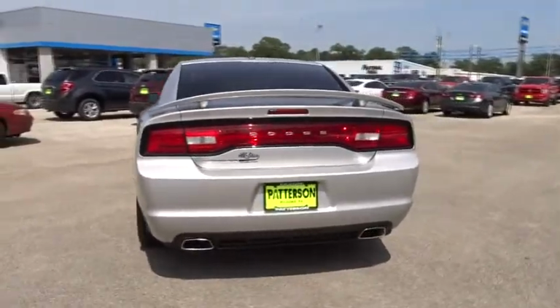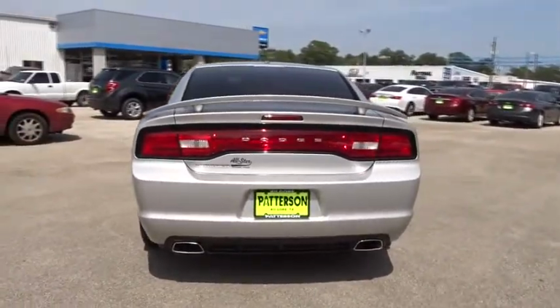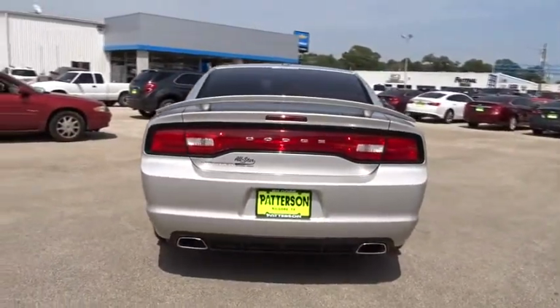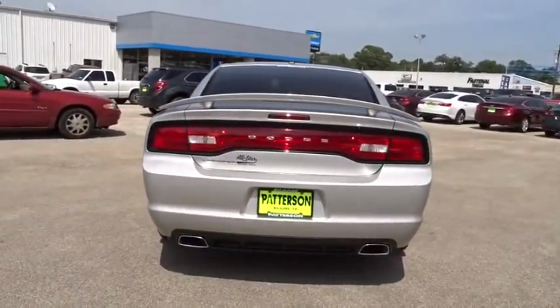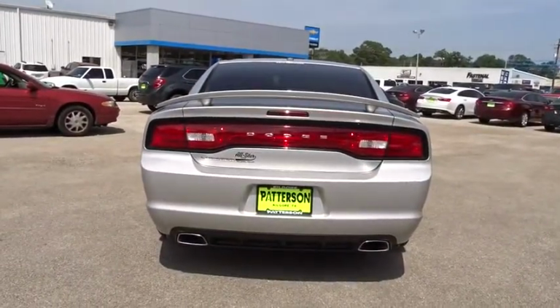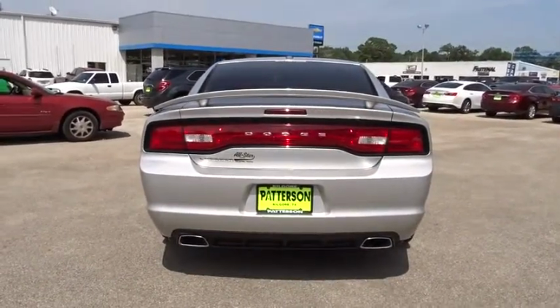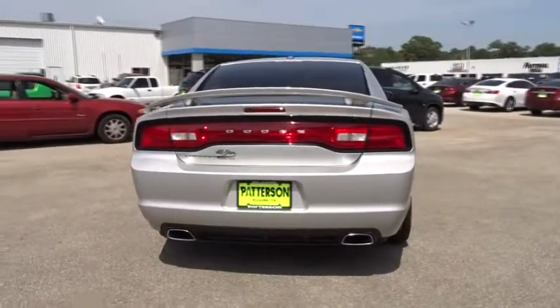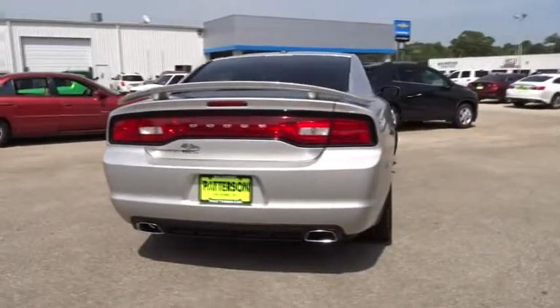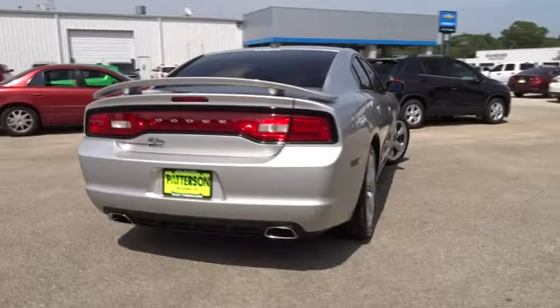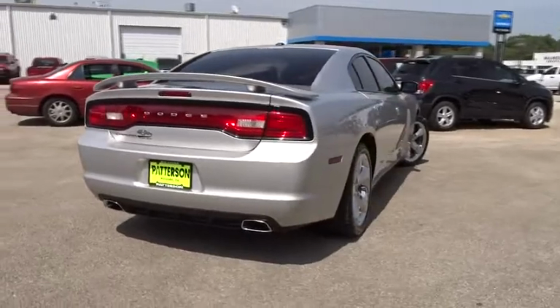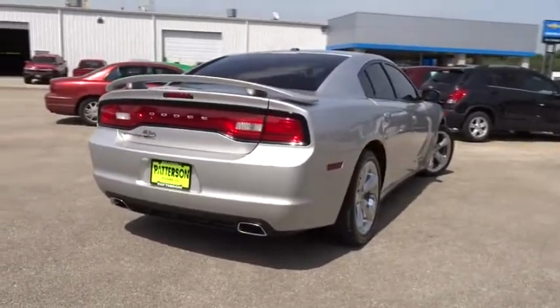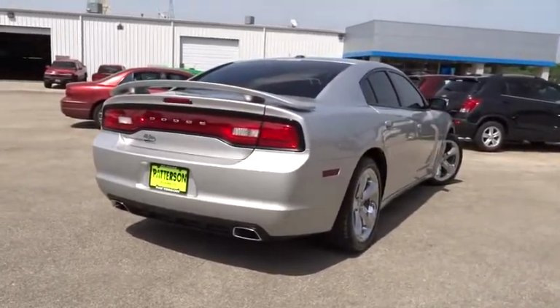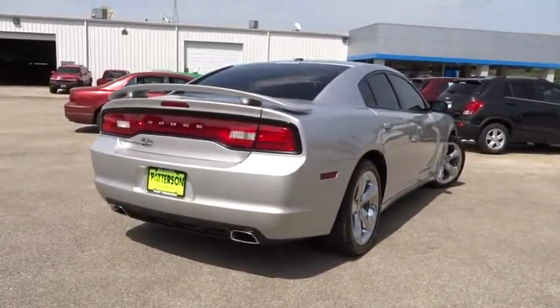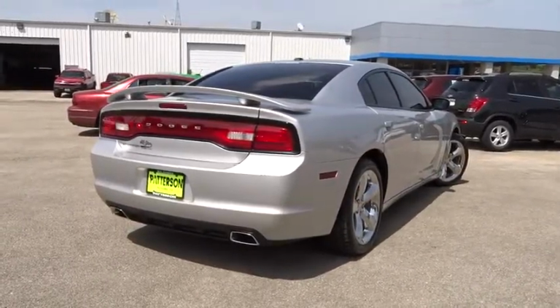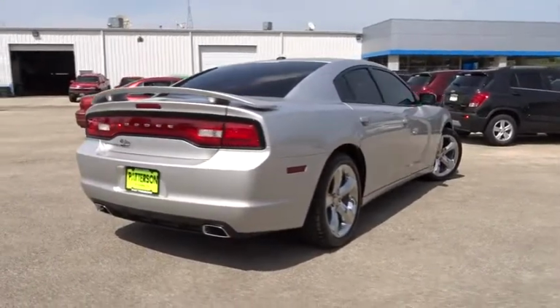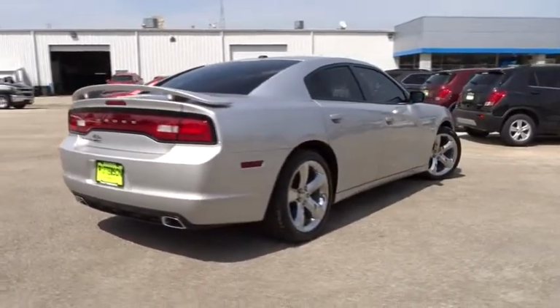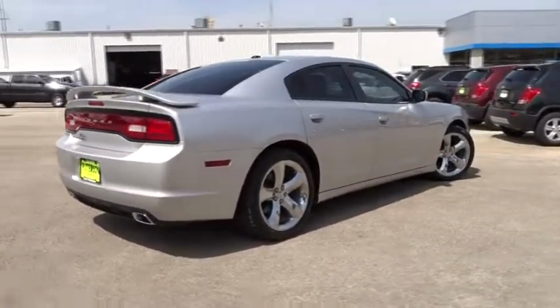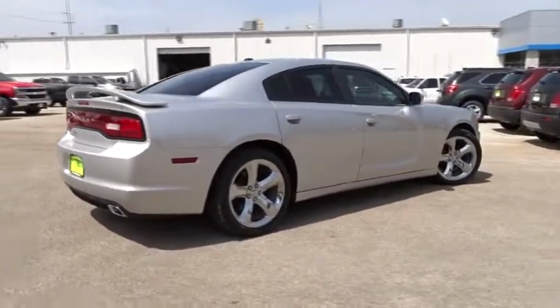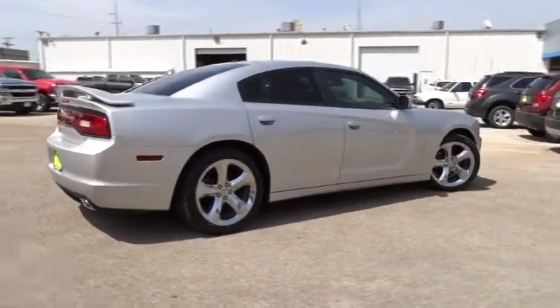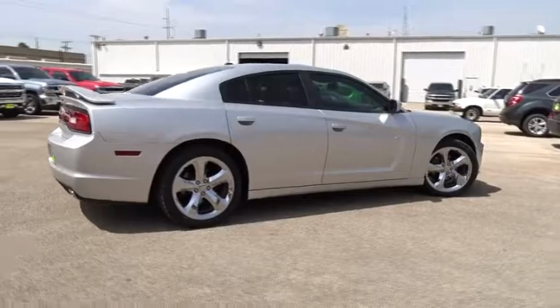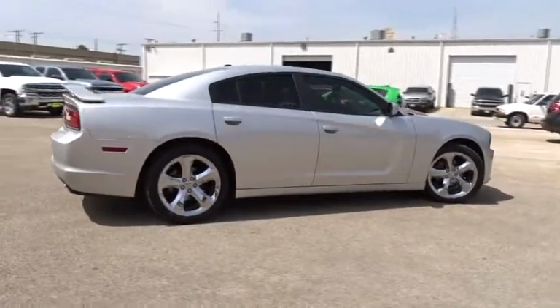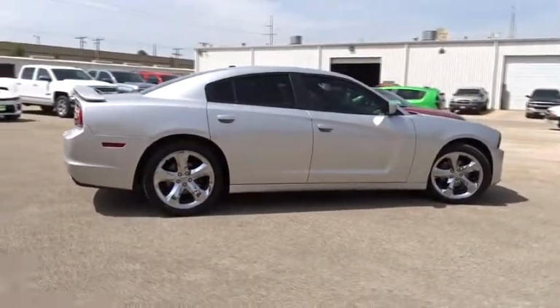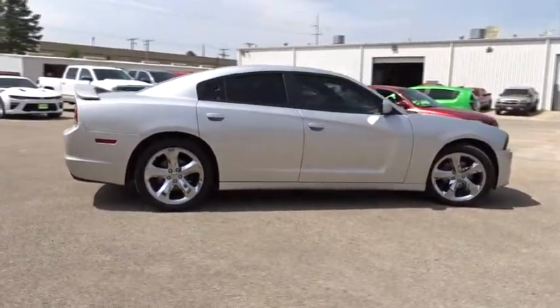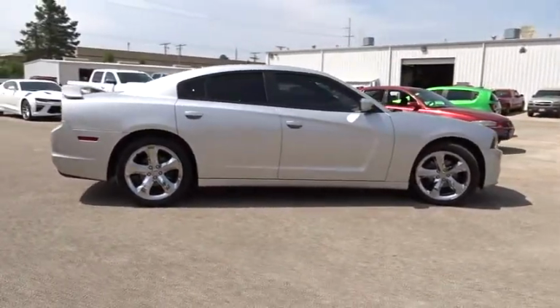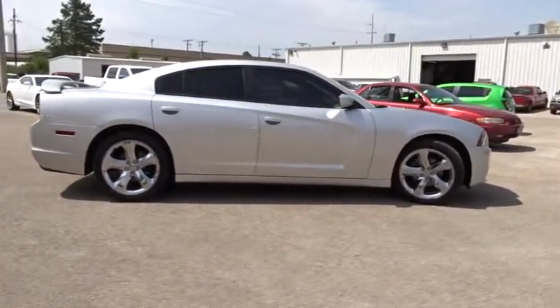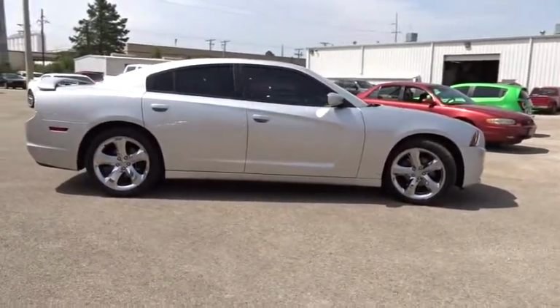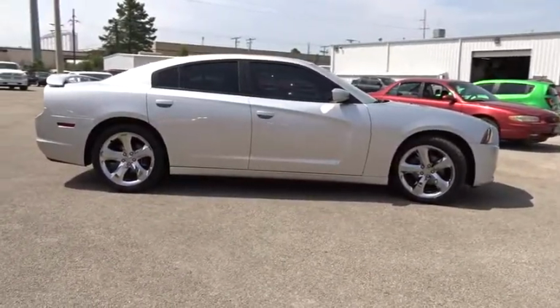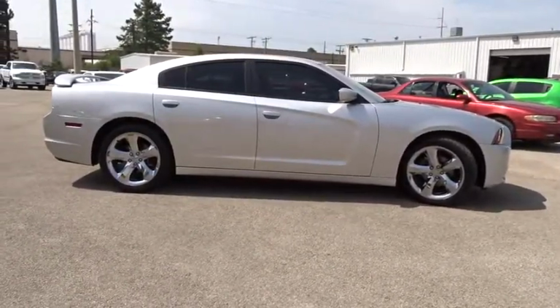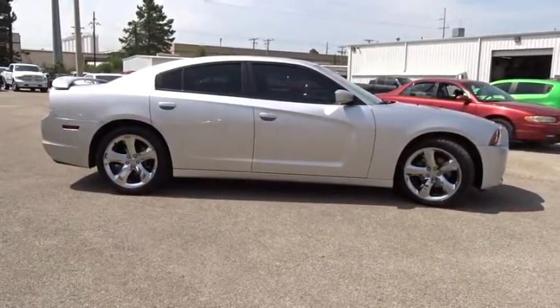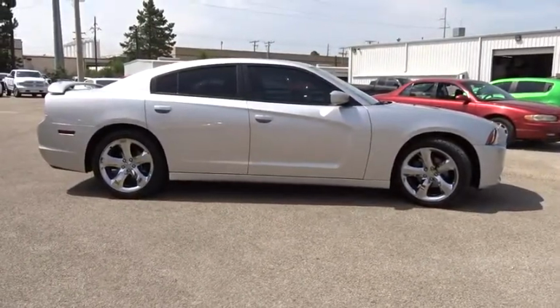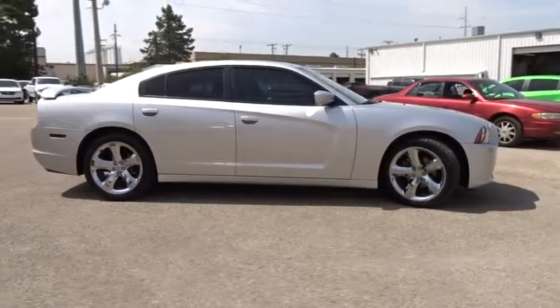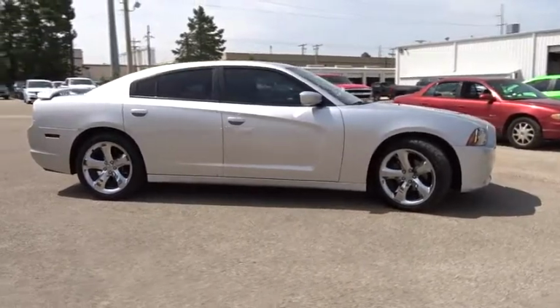This vehicle has less than 65,000 miles. Here are some of this vehicle's great options: remote engine start, power sunroof, power passenger seat, navigation system, keyless entry, Bluetooth, leather-wrapped steering wheel, adjustable steering wheel.